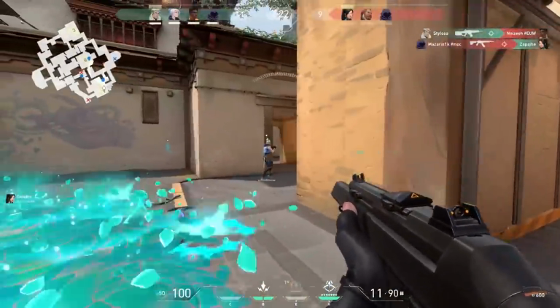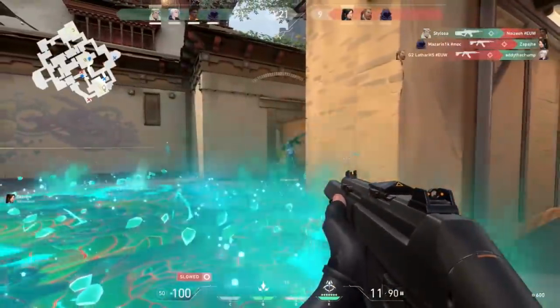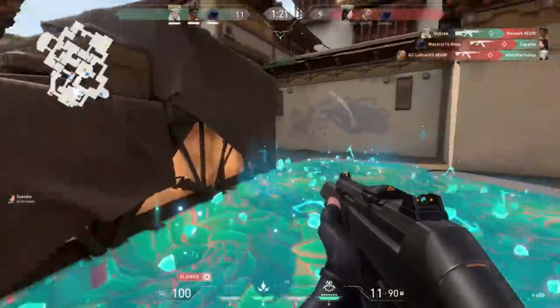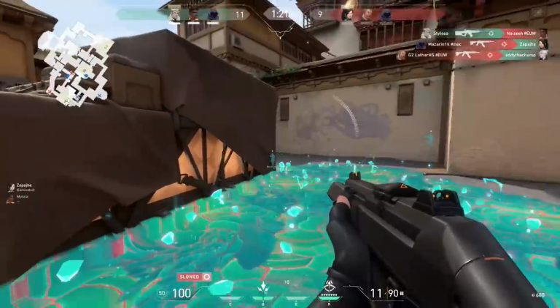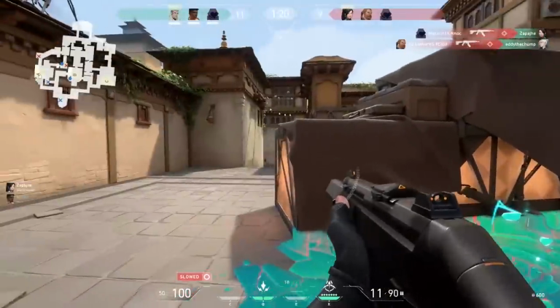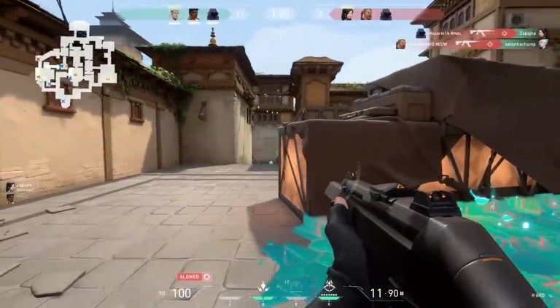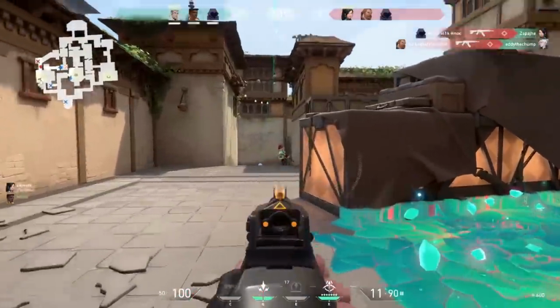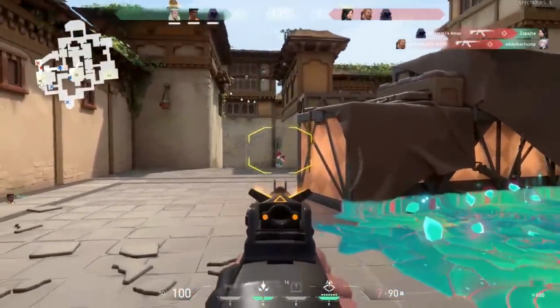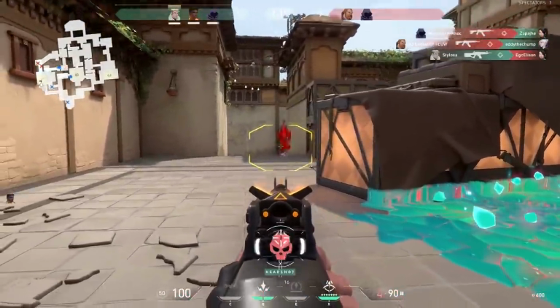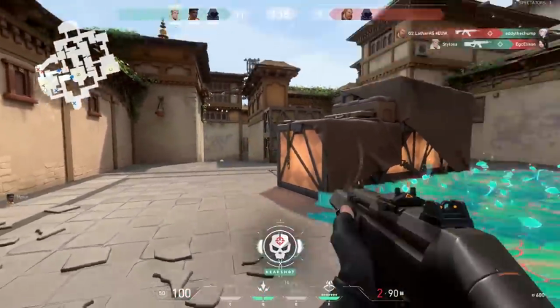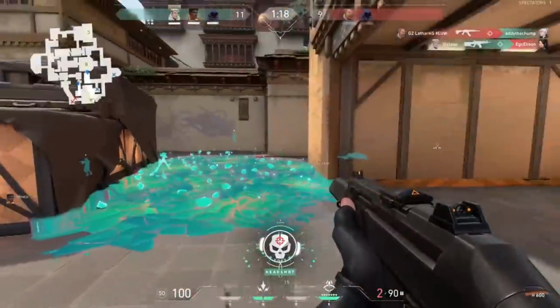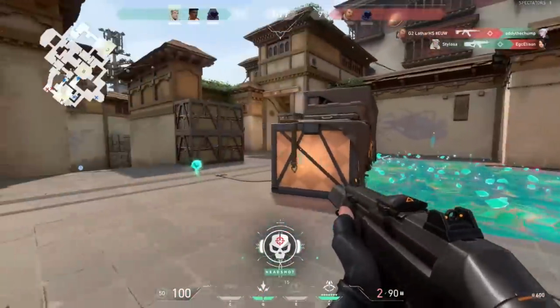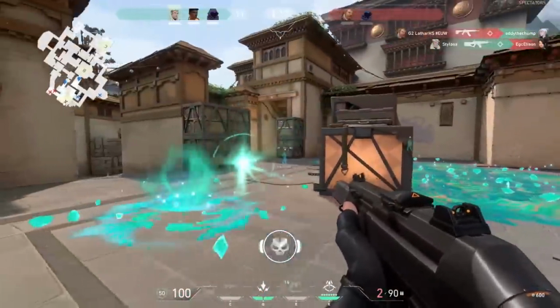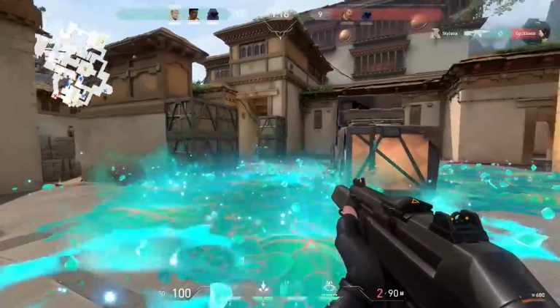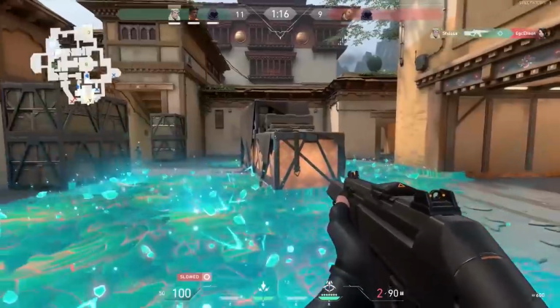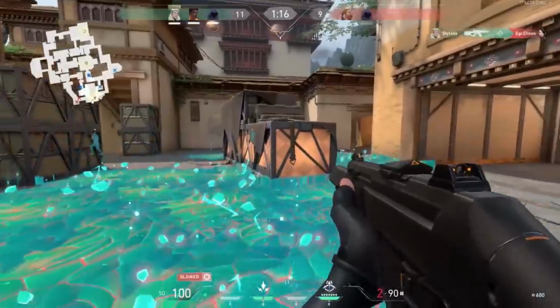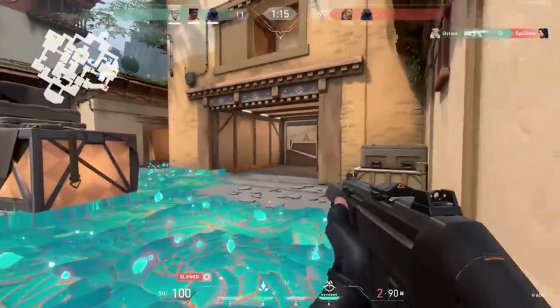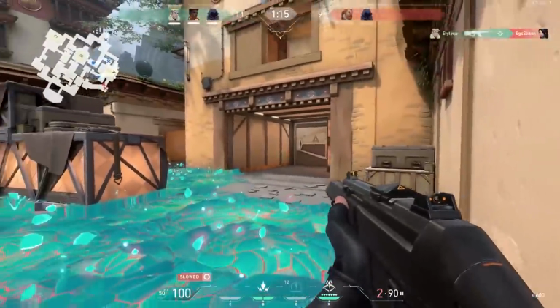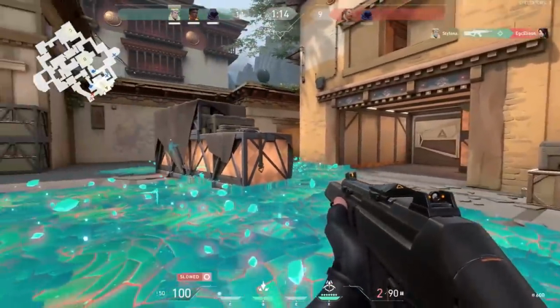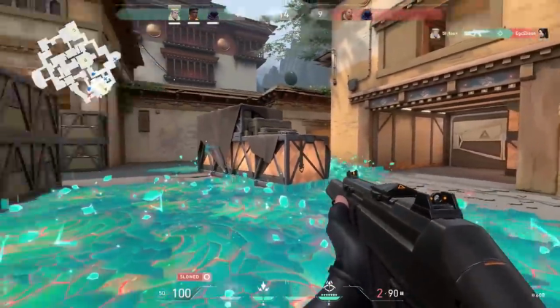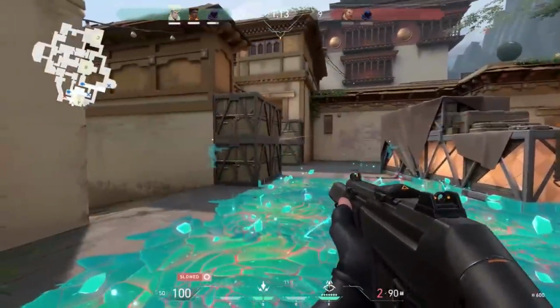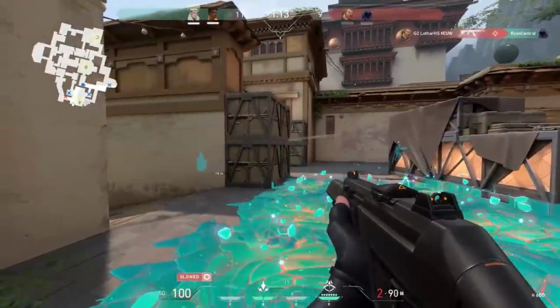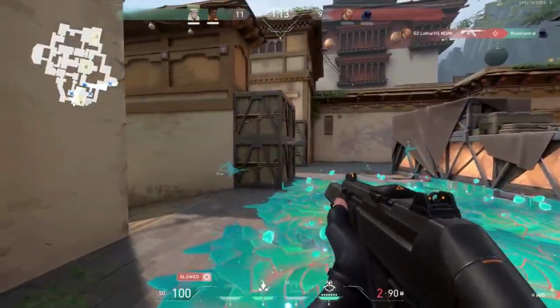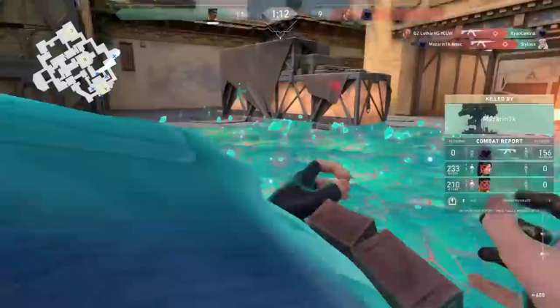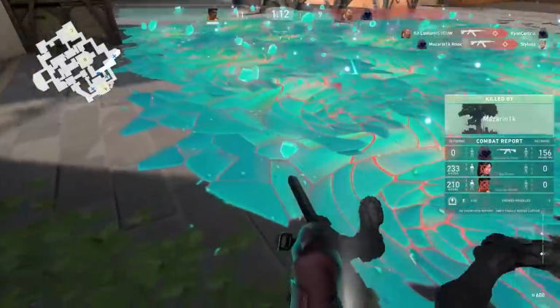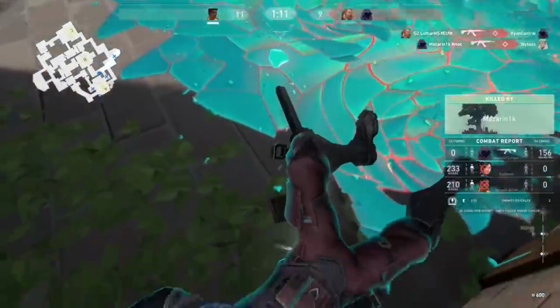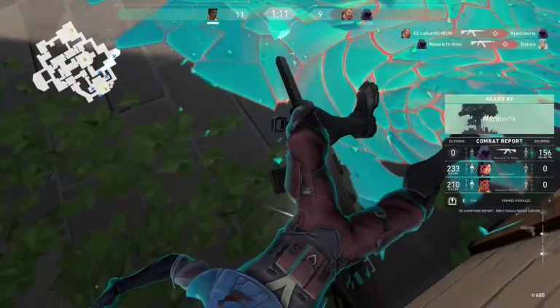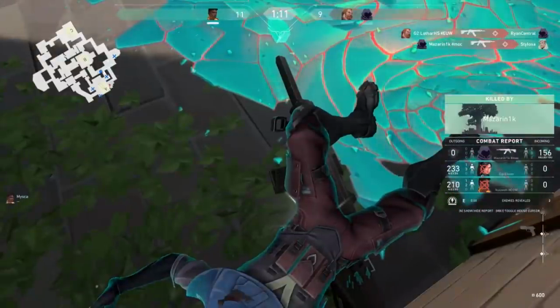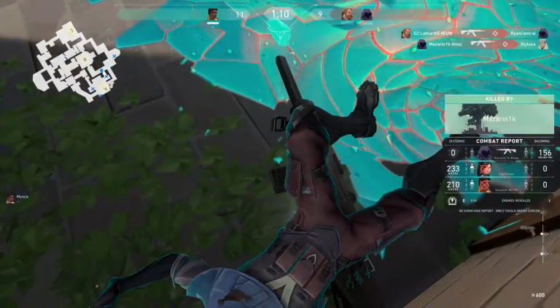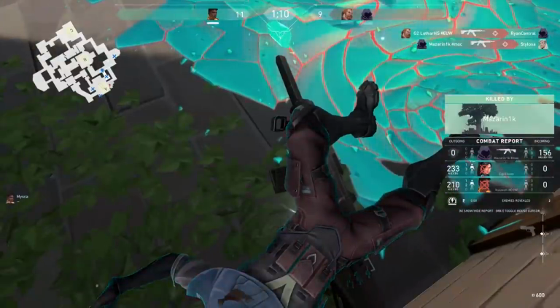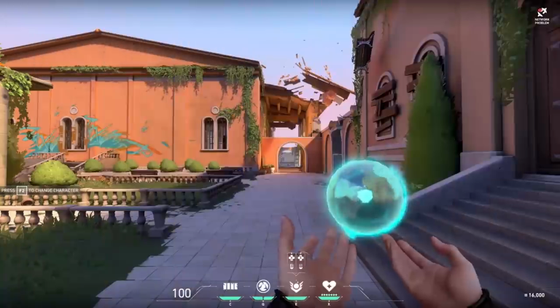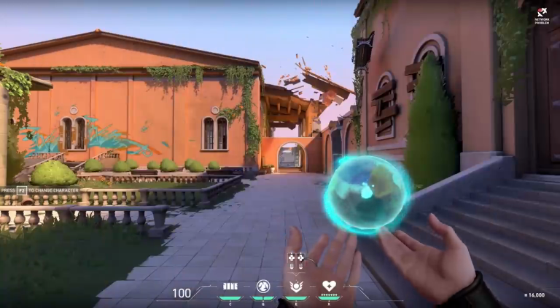Here we see it thrown across the point — it creates a massive mess and it's pretty much frozen most of the point. You can use two of these per round, but again you have to buy them. Only the signature ability is free at the start of a round.